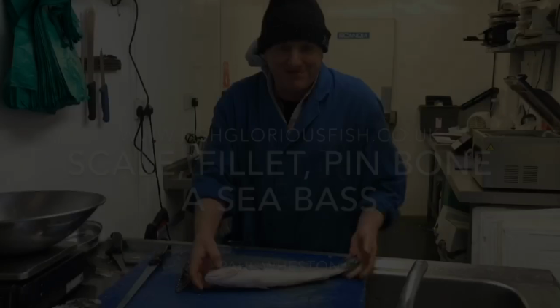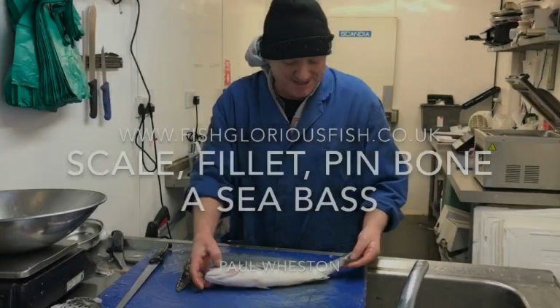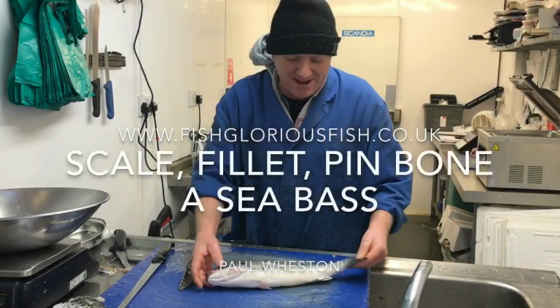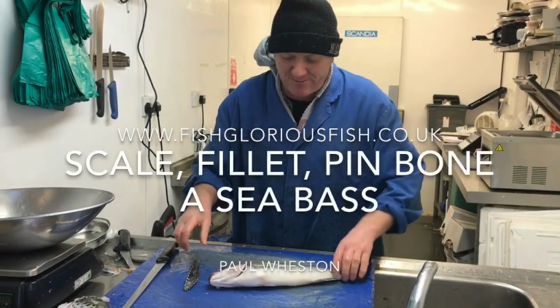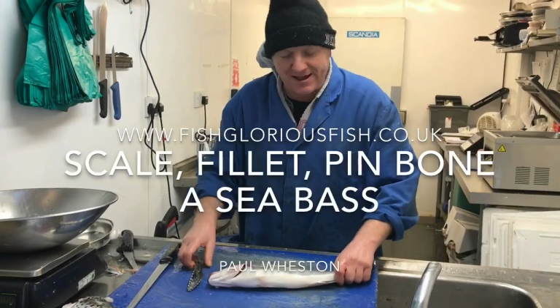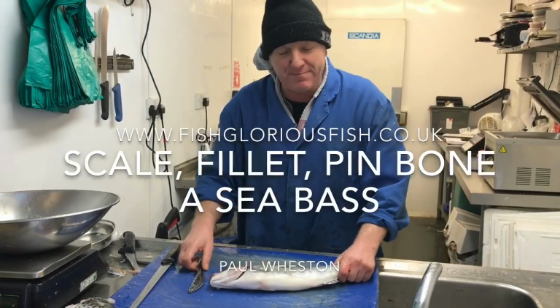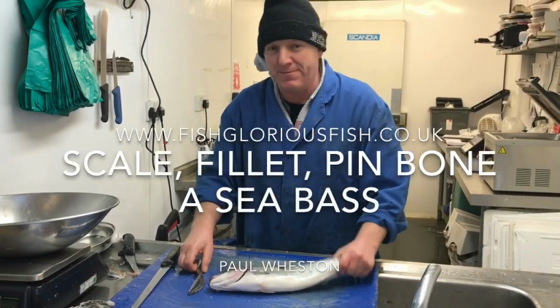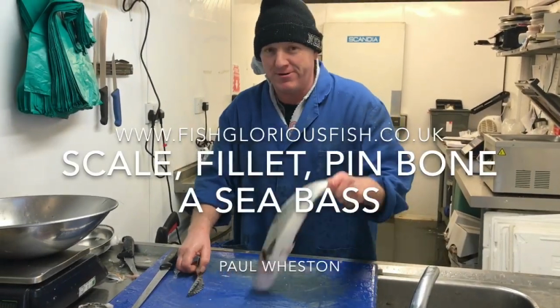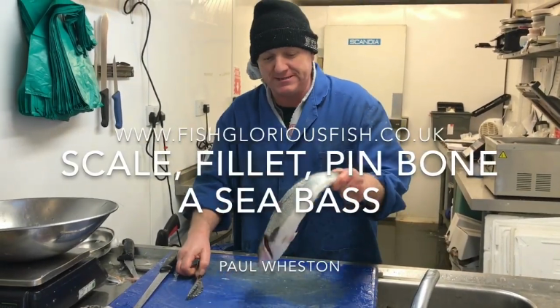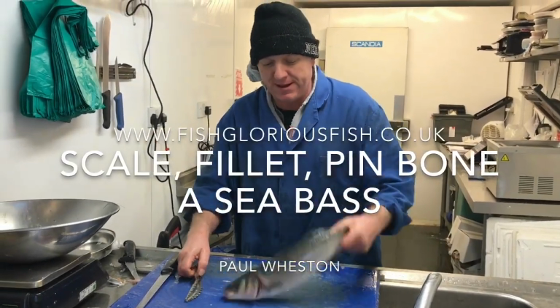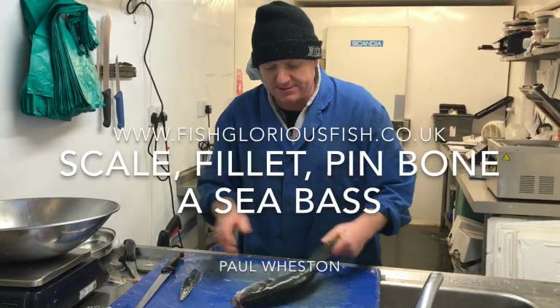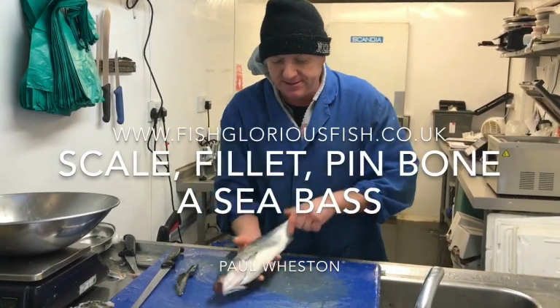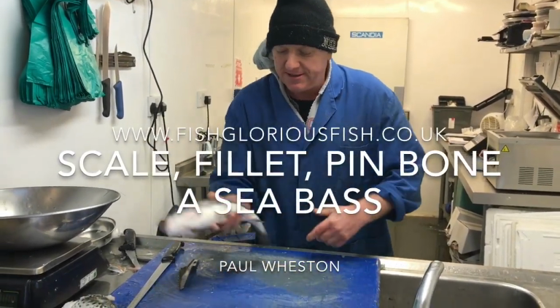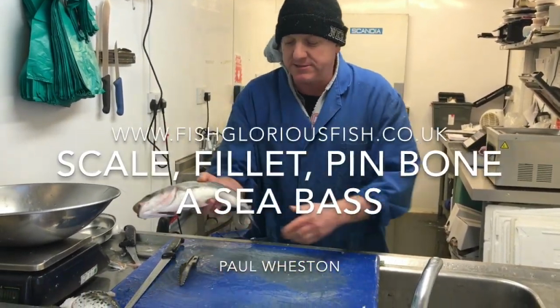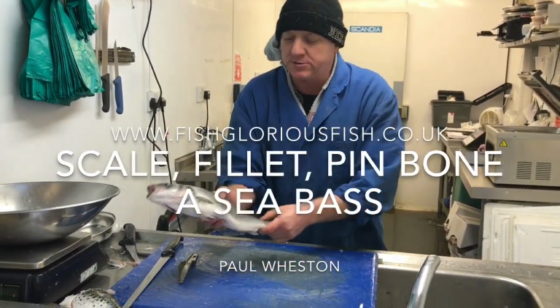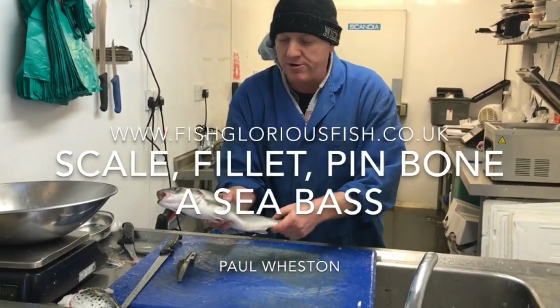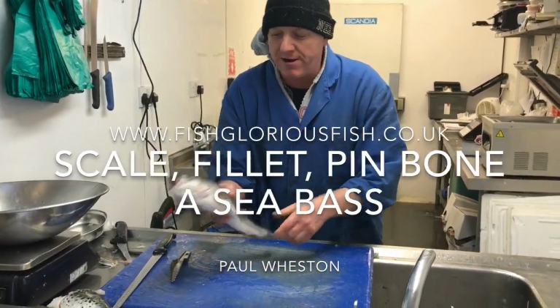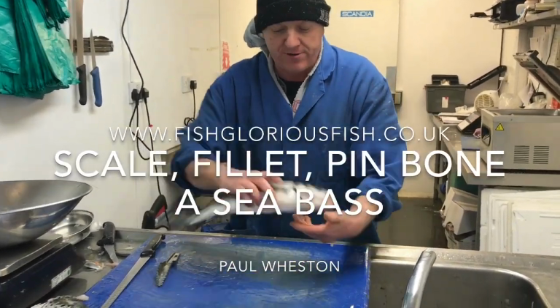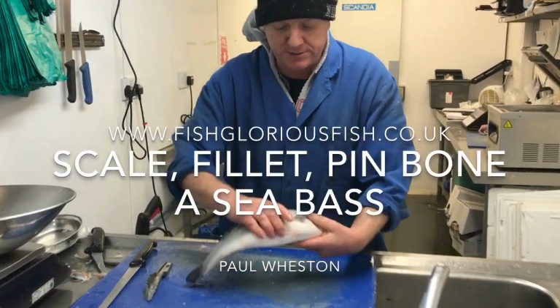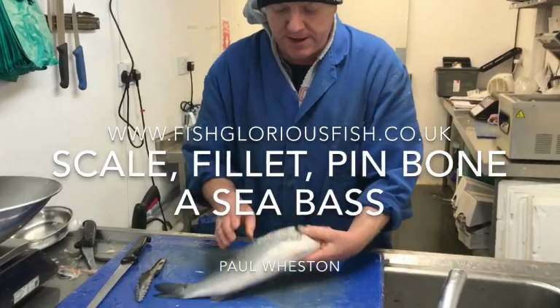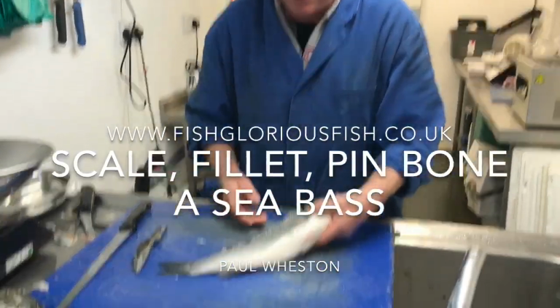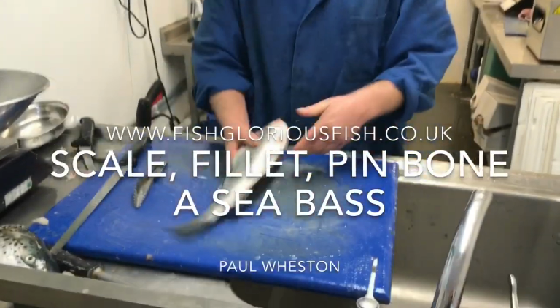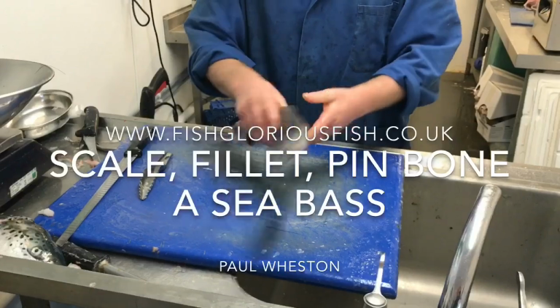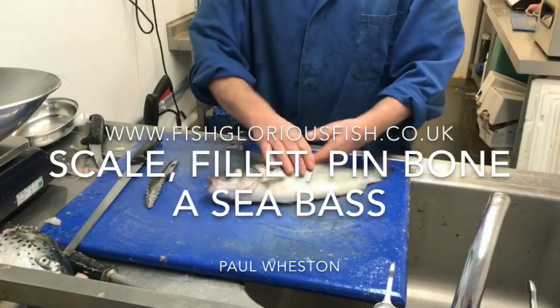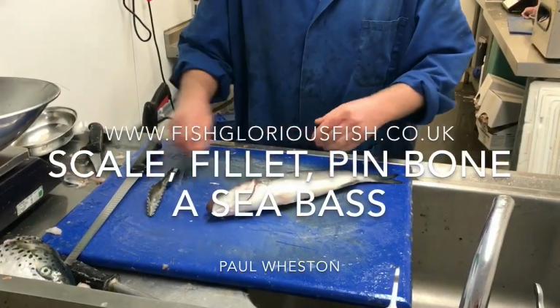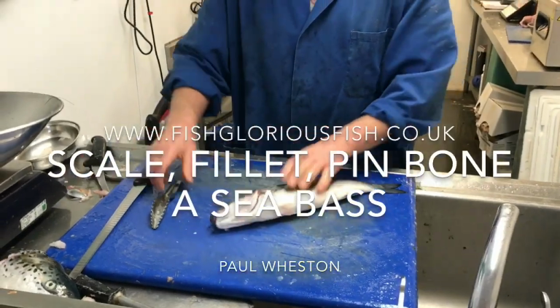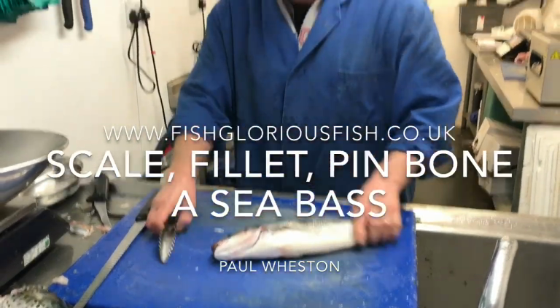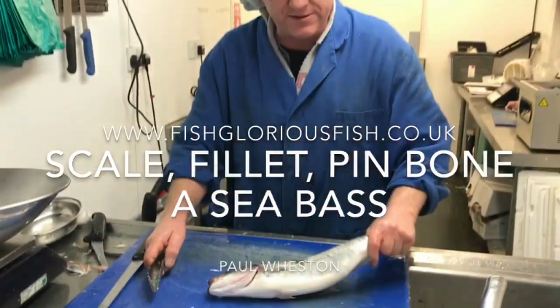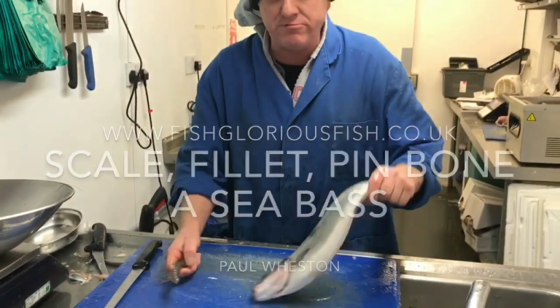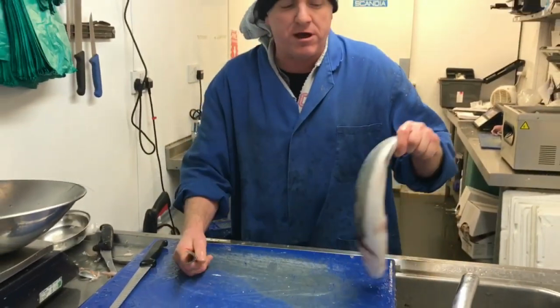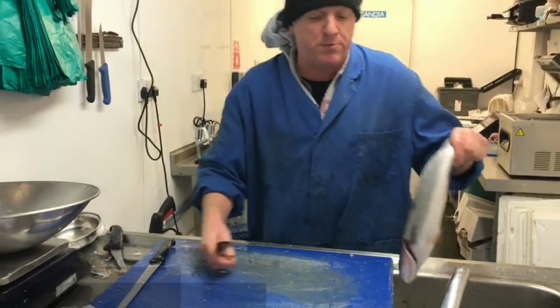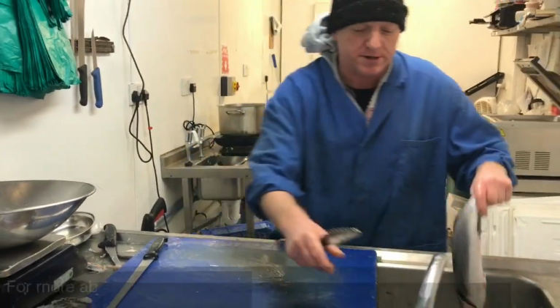I'm going to scale, fillet and pin bone a sea bass. It's a 600-800g farm sea bass. Very fresh, very good quality, very reliable product.